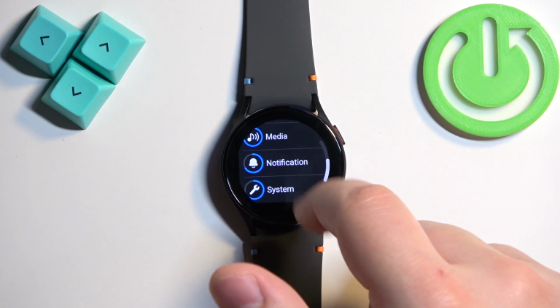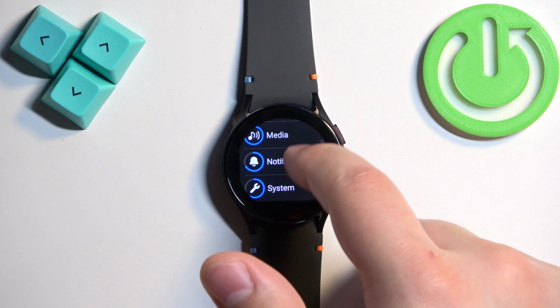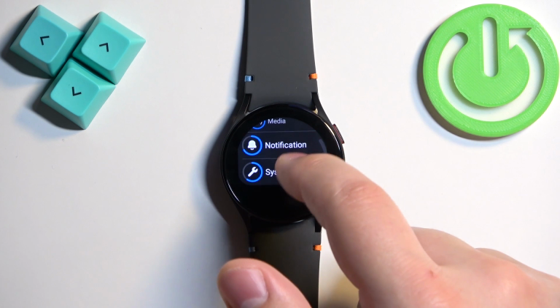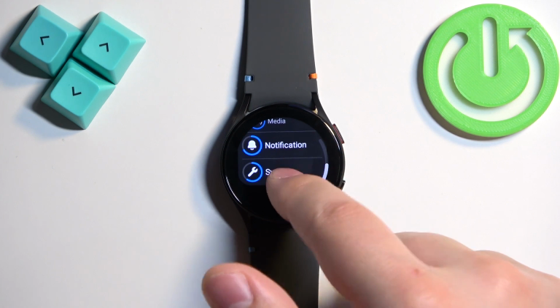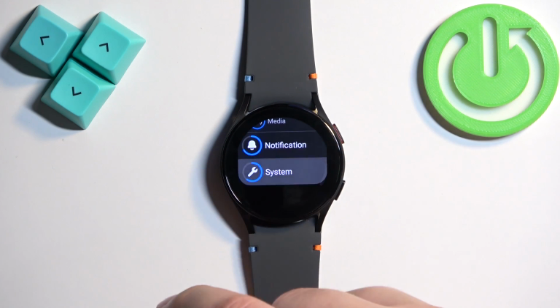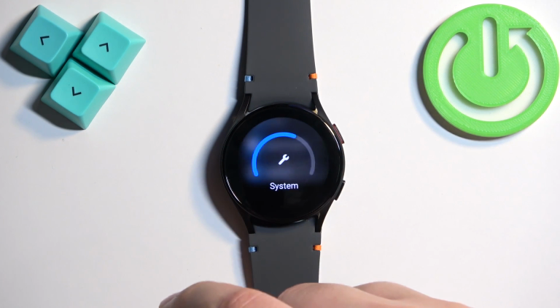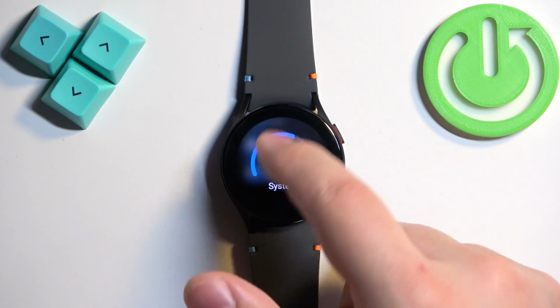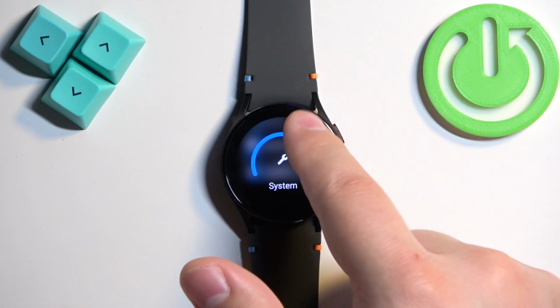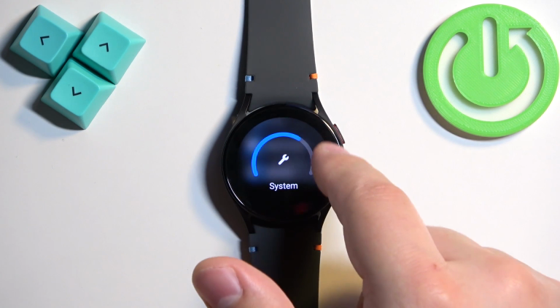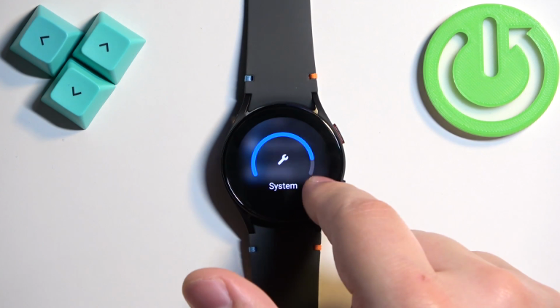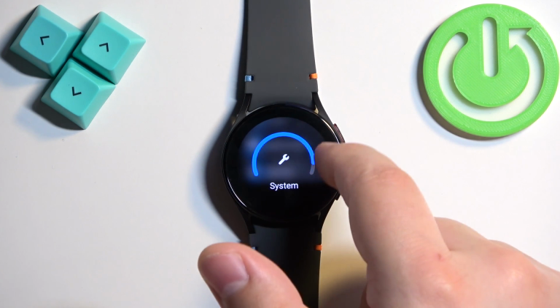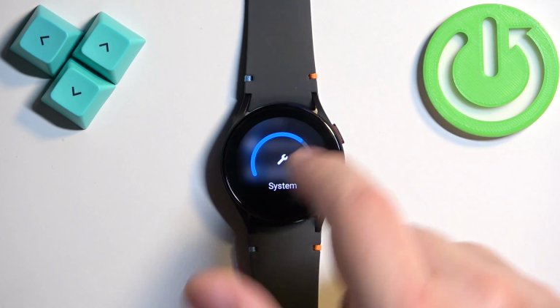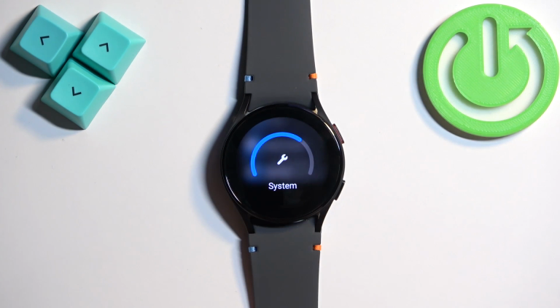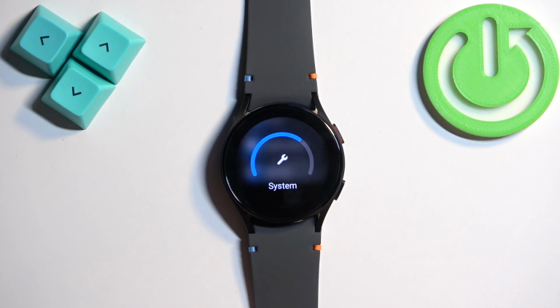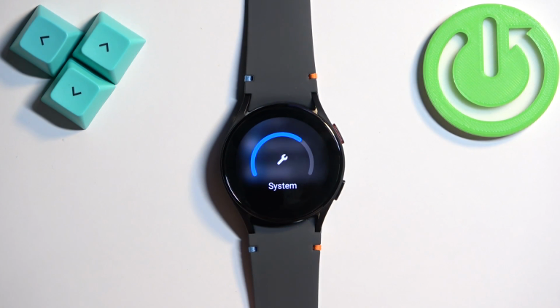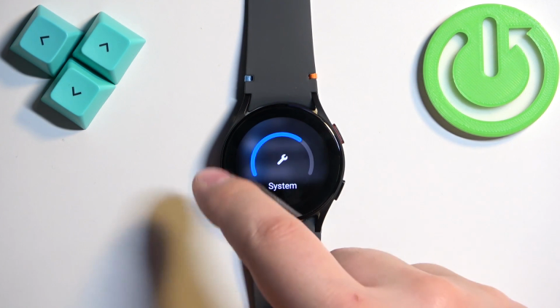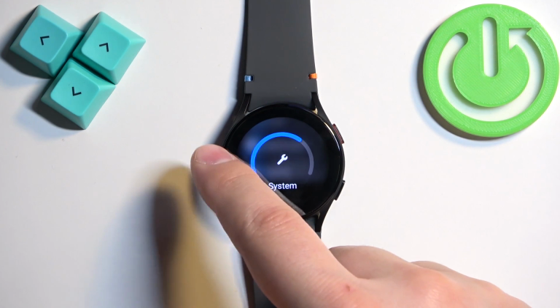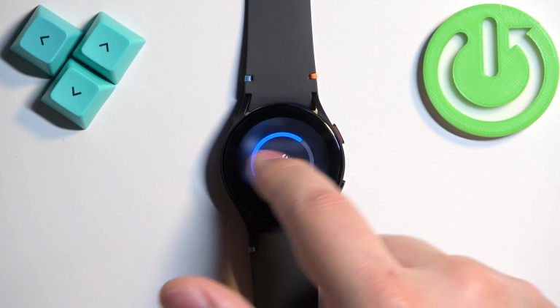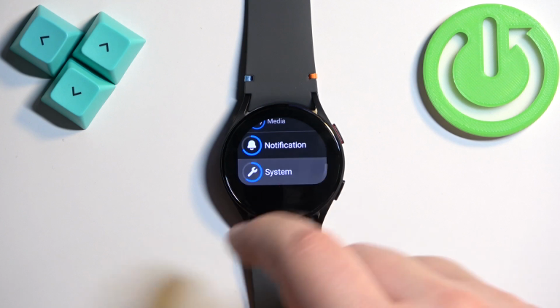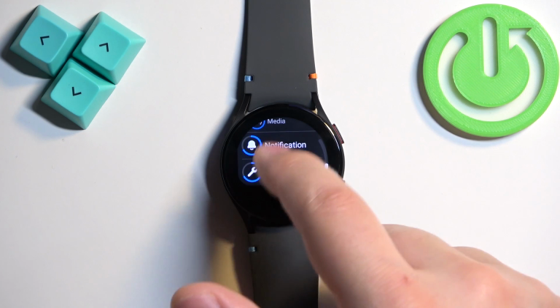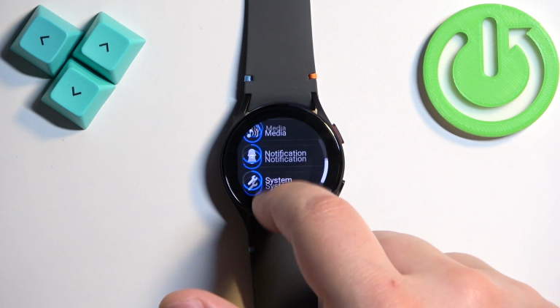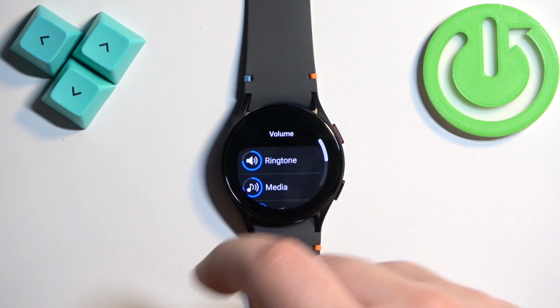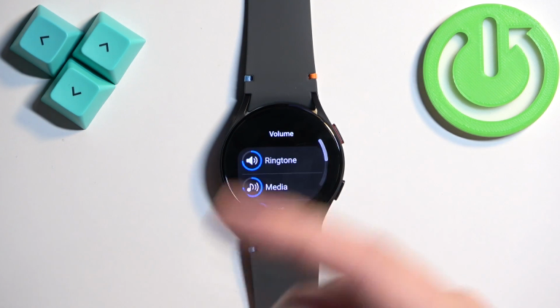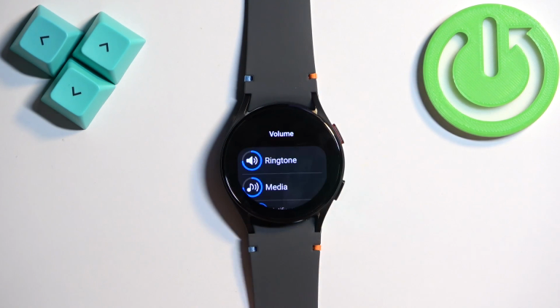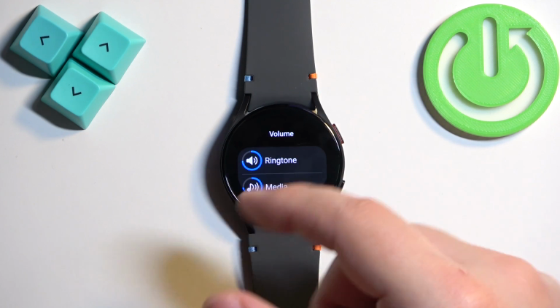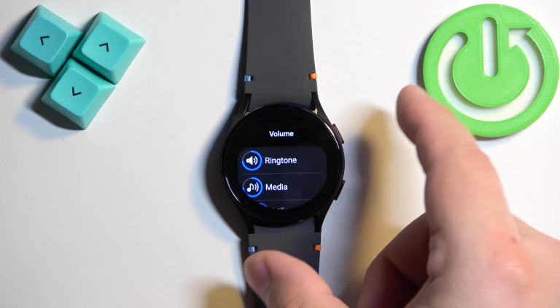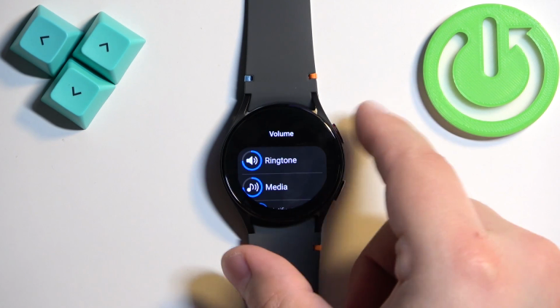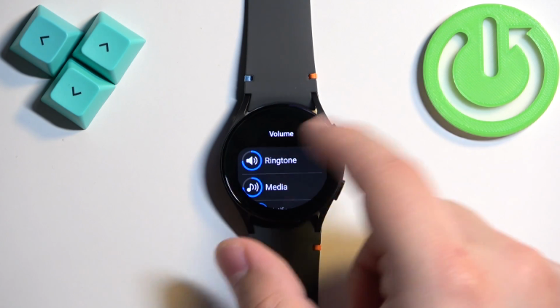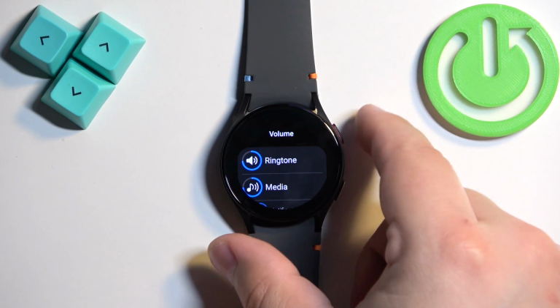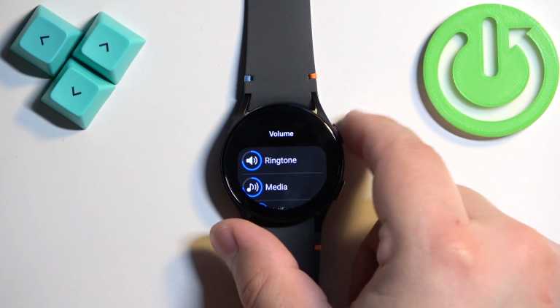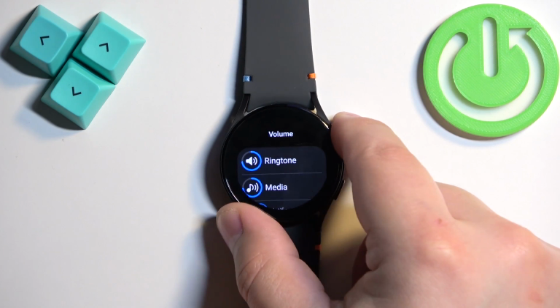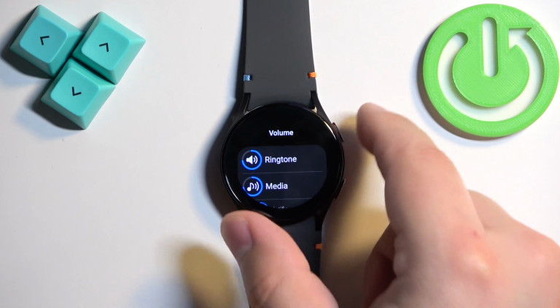Next we have System, which covers any sounds the watch system makes. Once you're done adjusting the volume, swipe right to go back, or press the upper button.